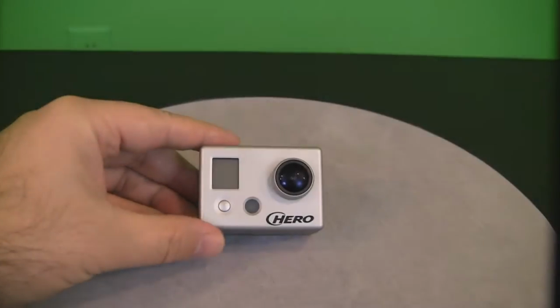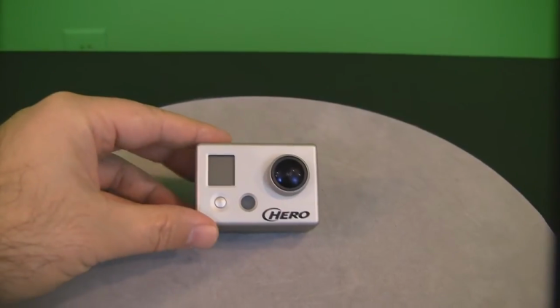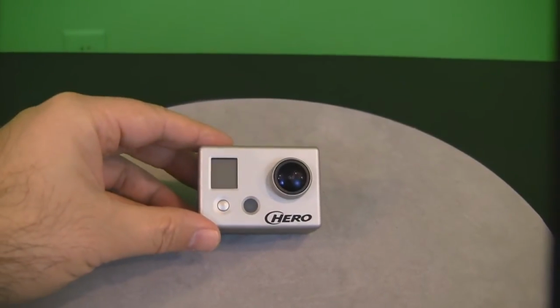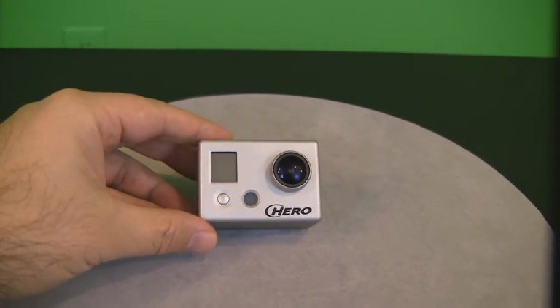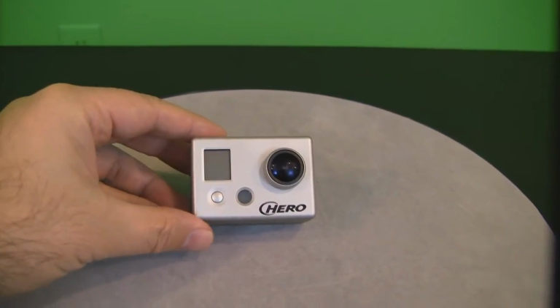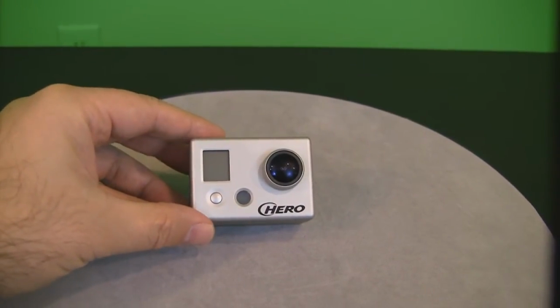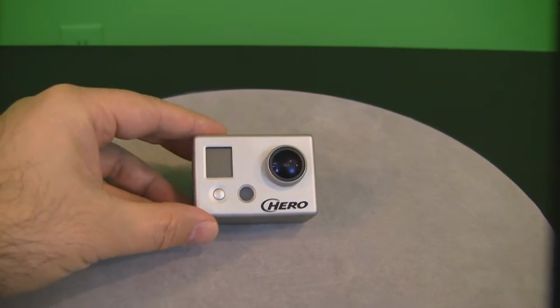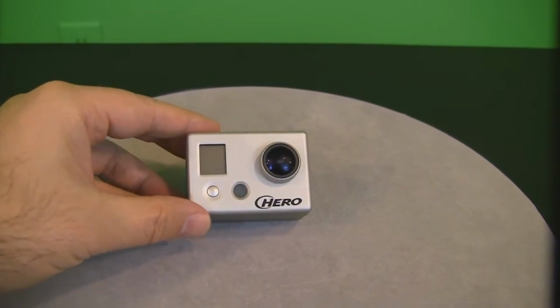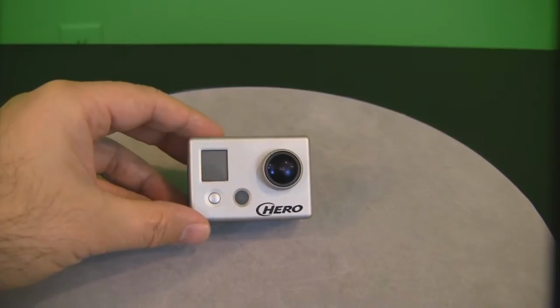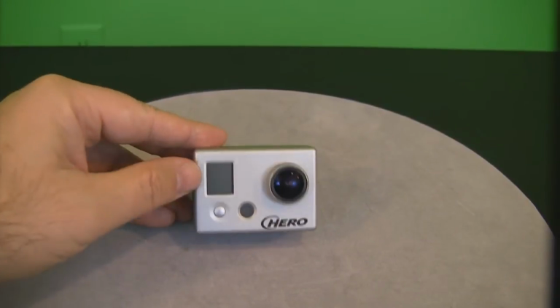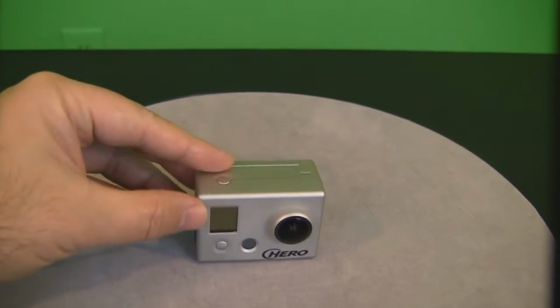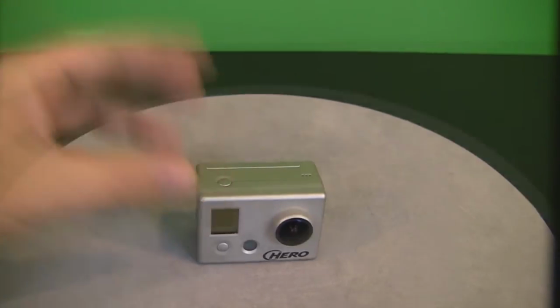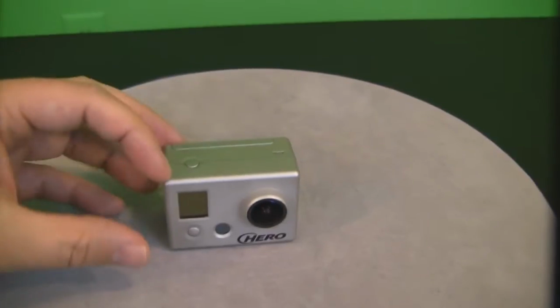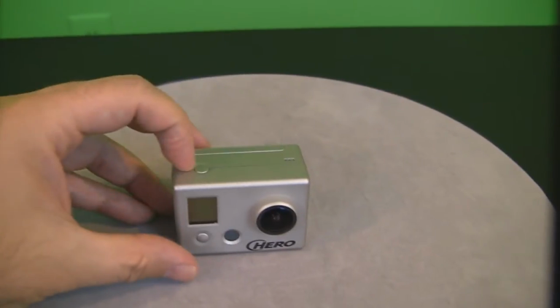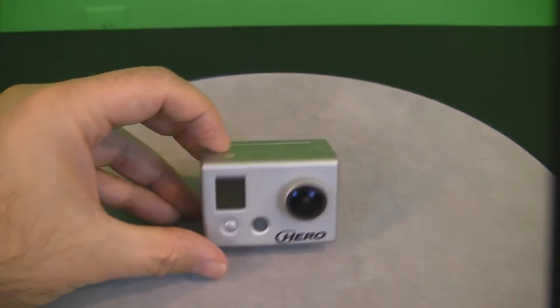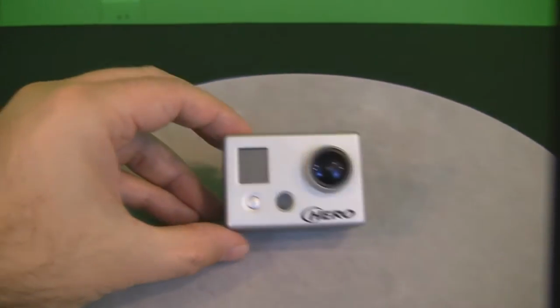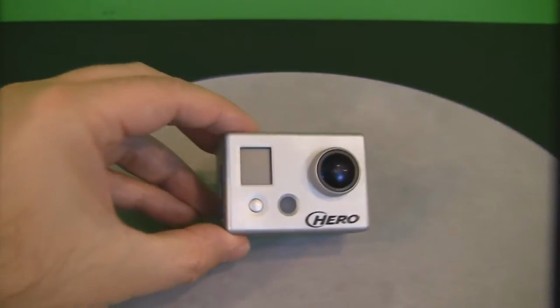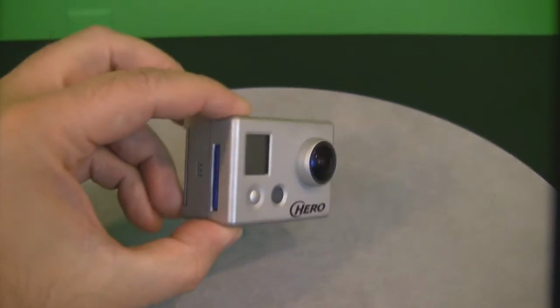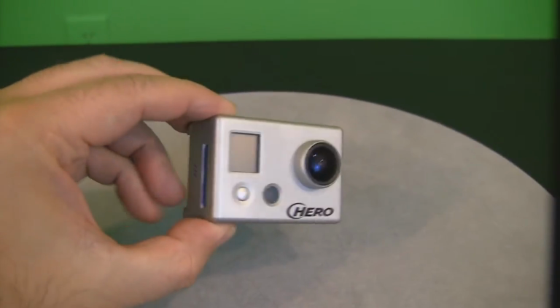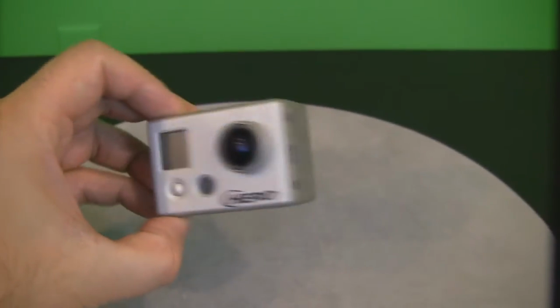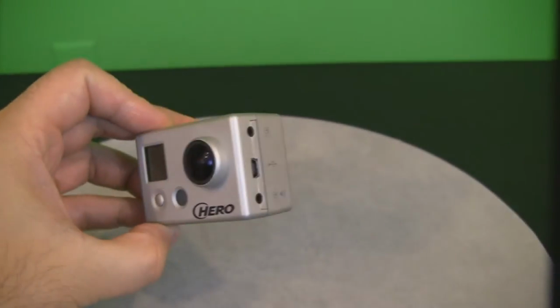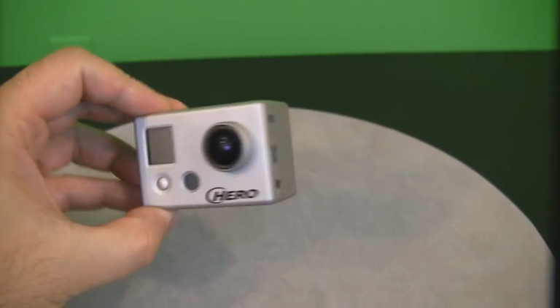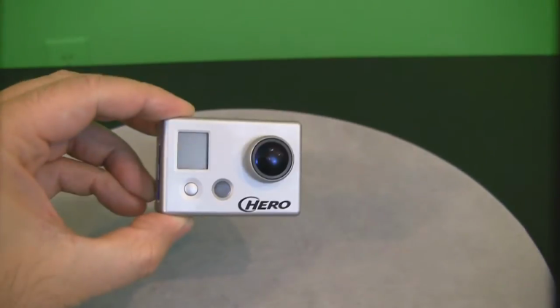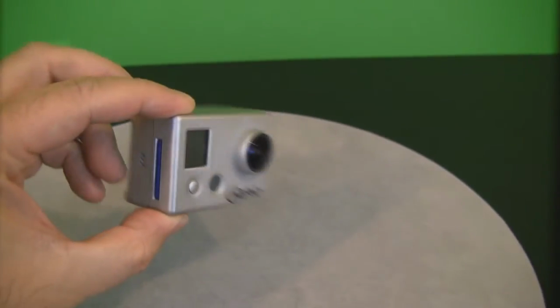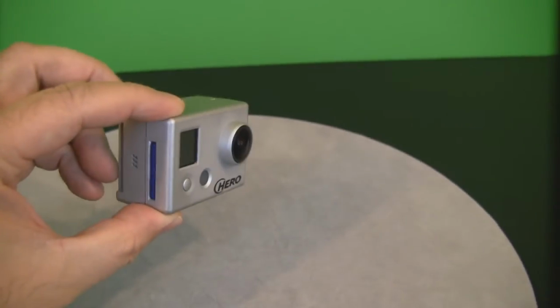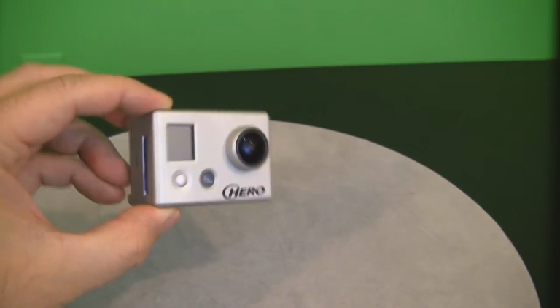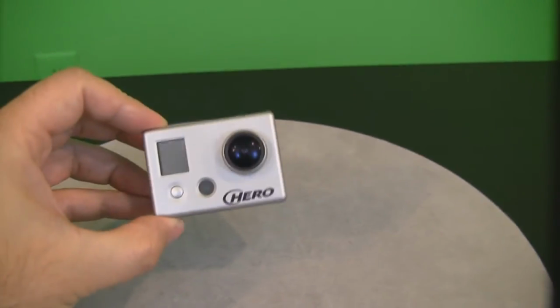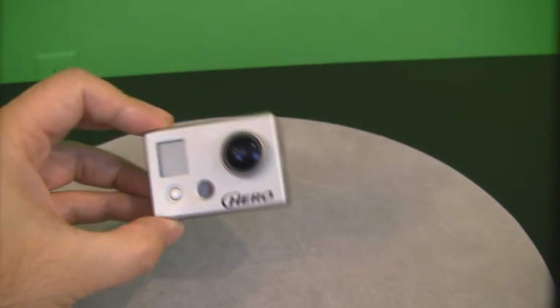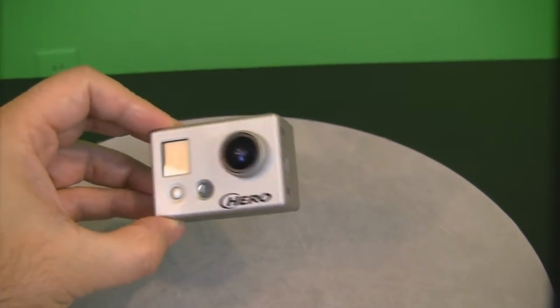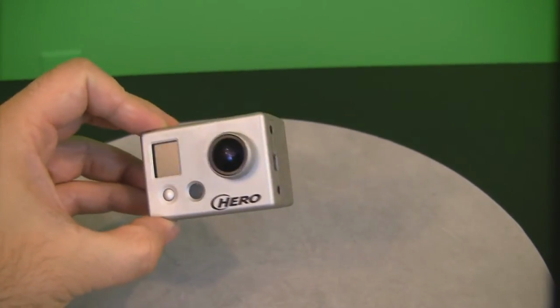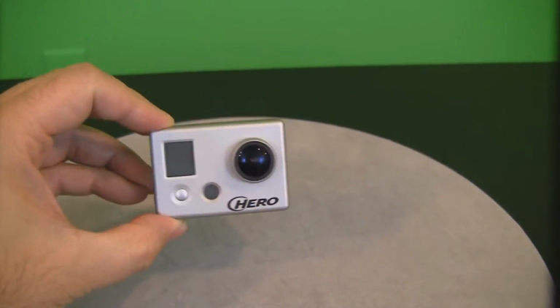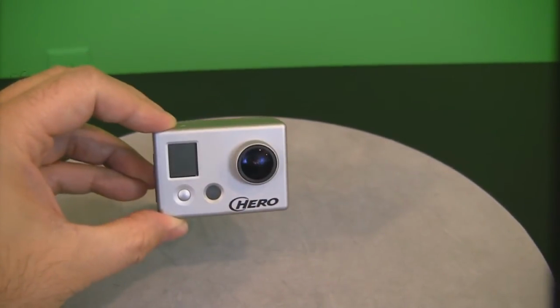Hello everyone. Basically this is going to be a quick video on how I made the time-lapse video. I used a GoPro HD Helmet Cam like this, and let me show you how I made a real quick, easy, and inexpensive auto pan mechanism.